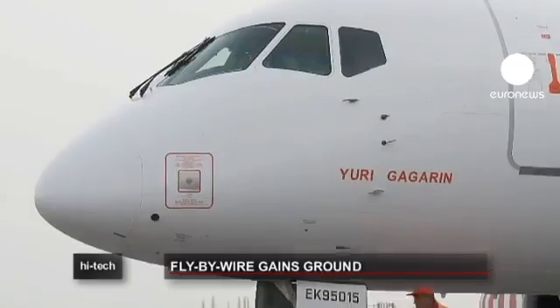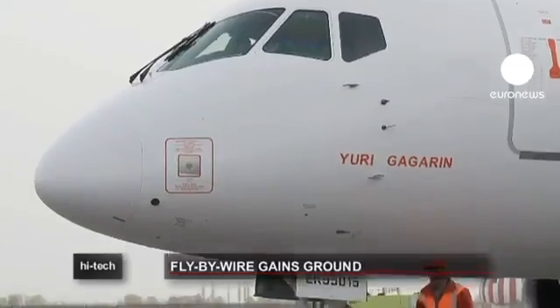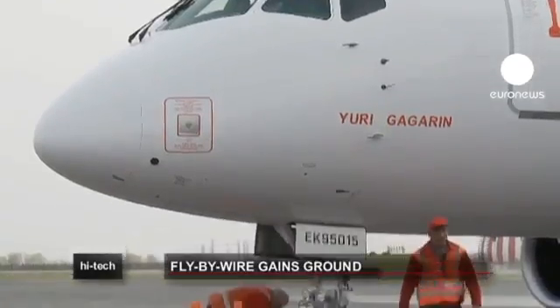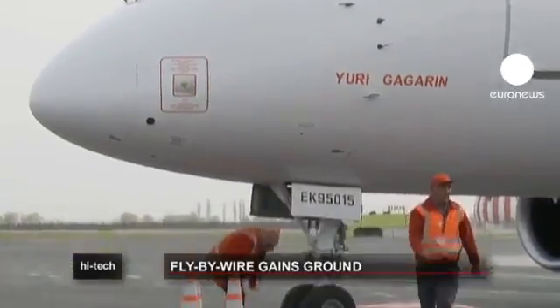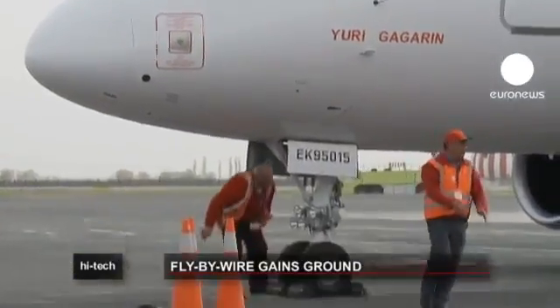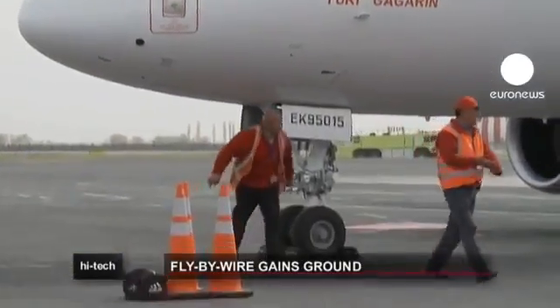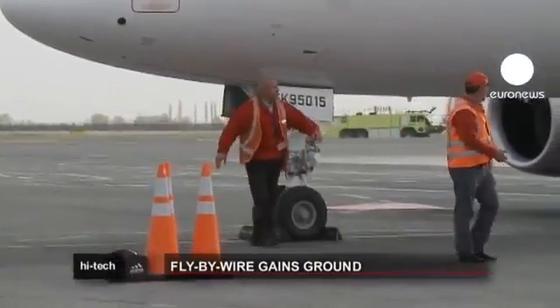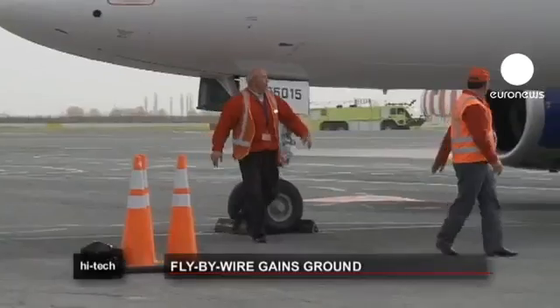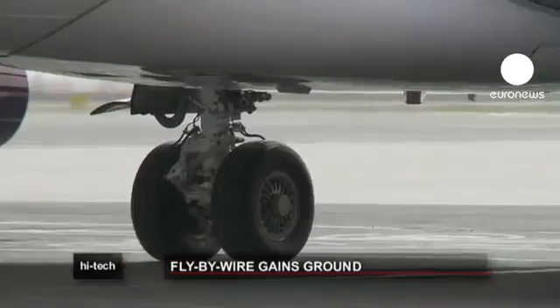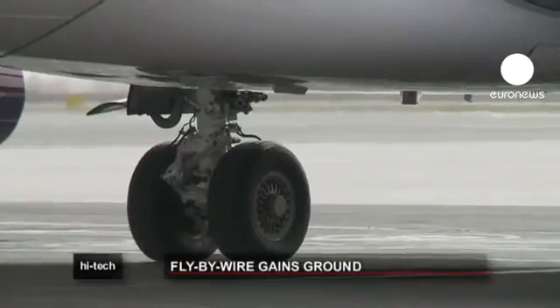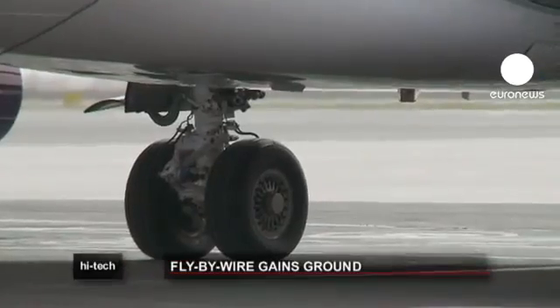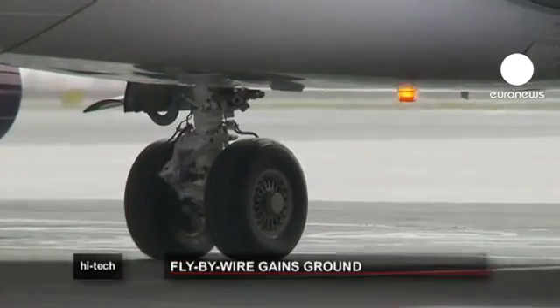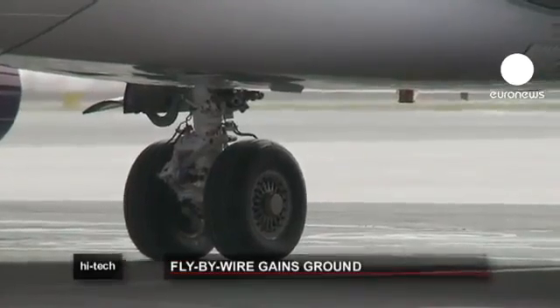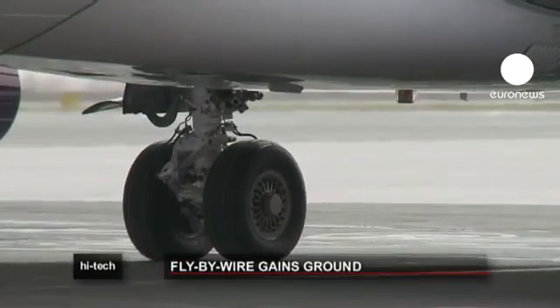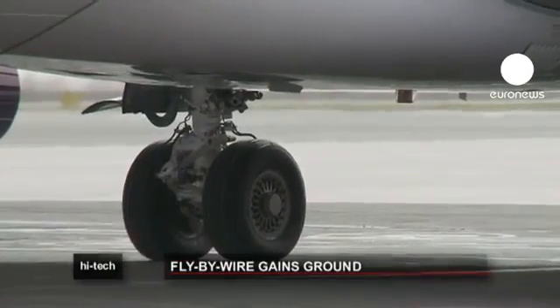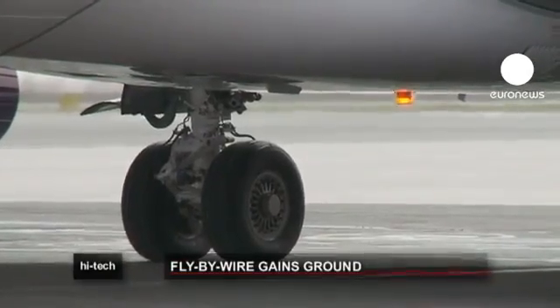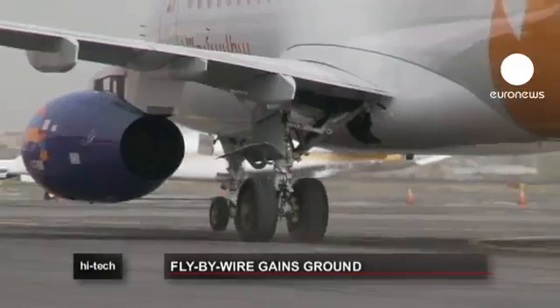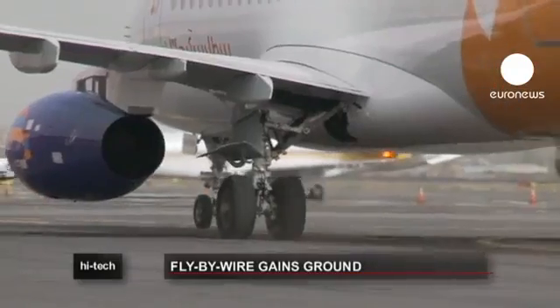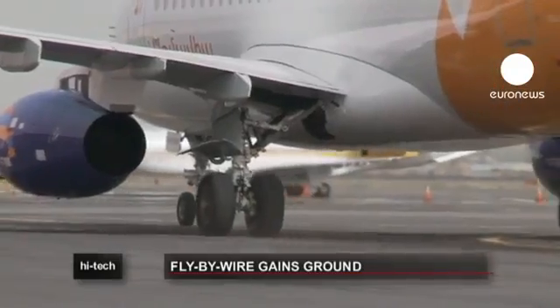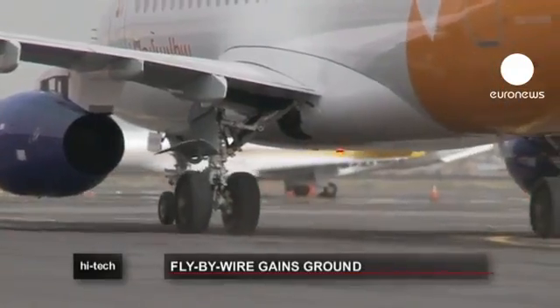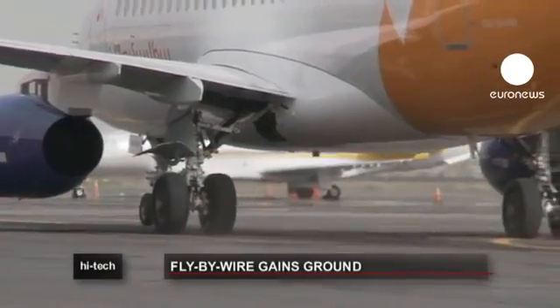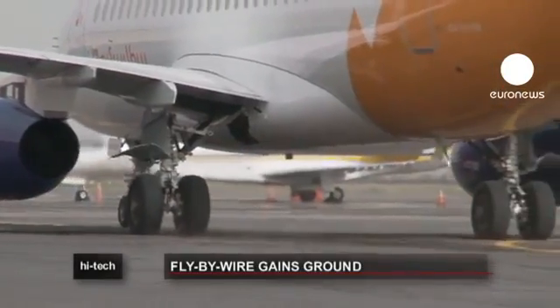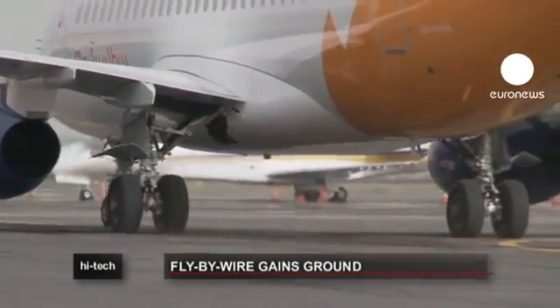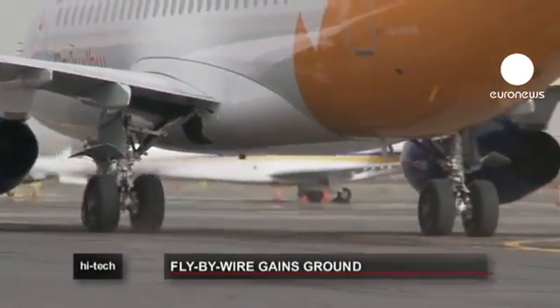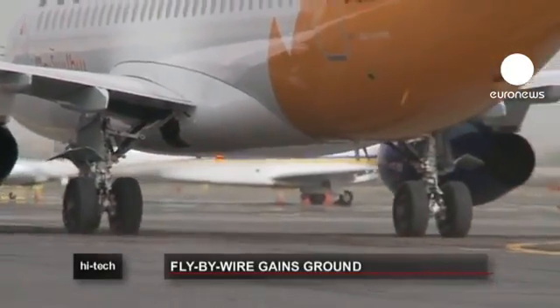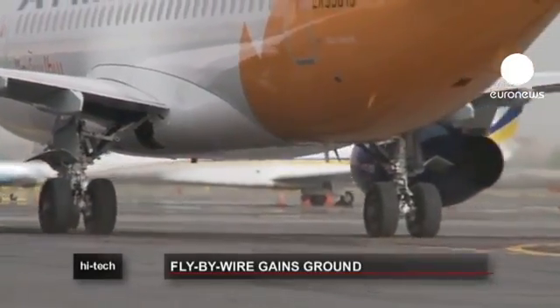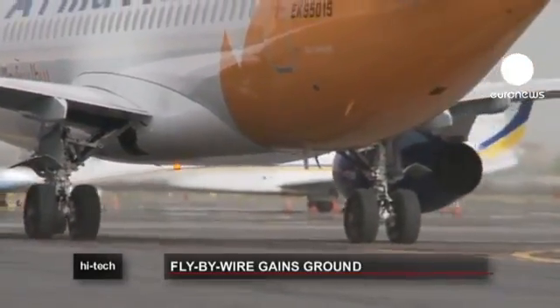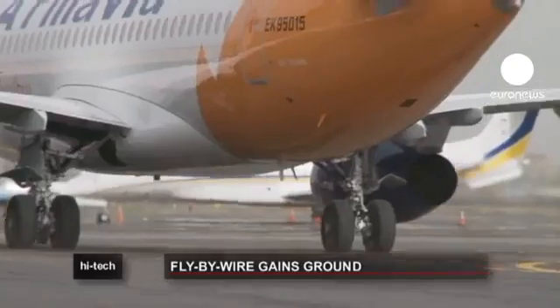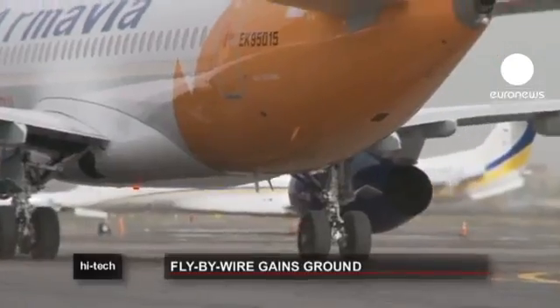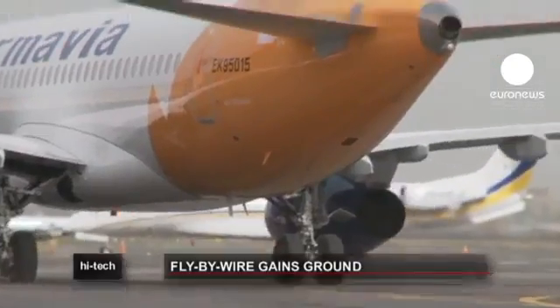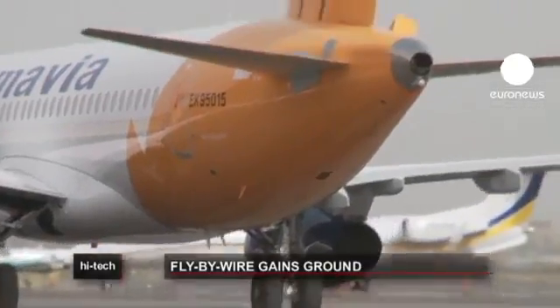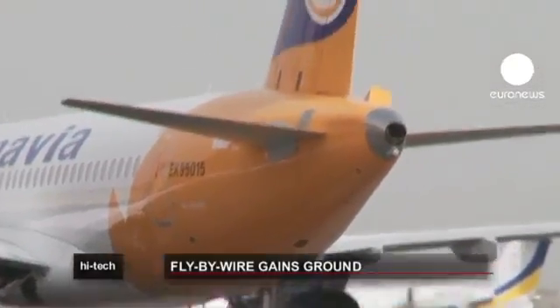While there is still some debate among pilots about the safety of fly-by-wire, more and more plane makers are switching to the system to replace heavy, bulky and costly hydraulics inside aircraft.